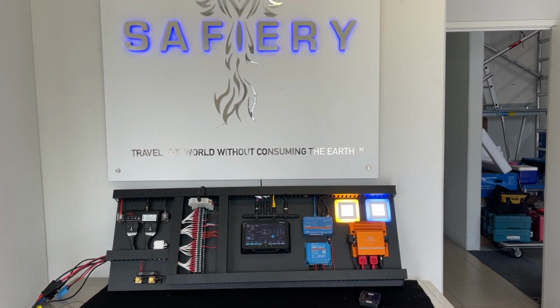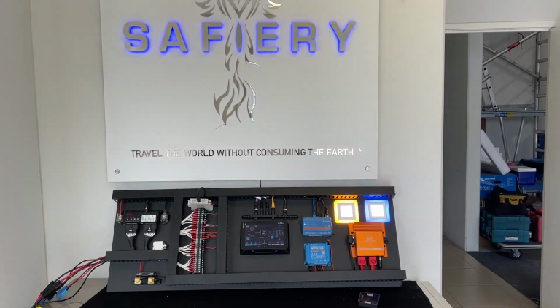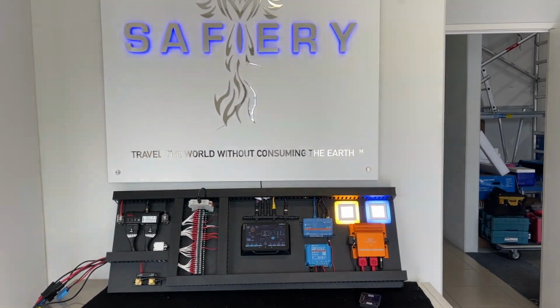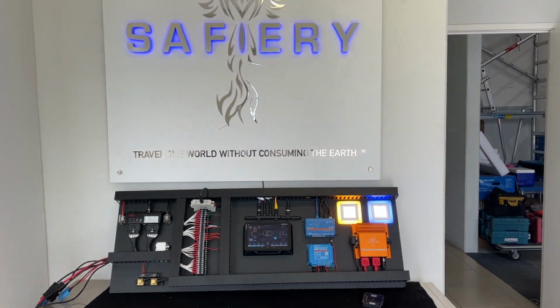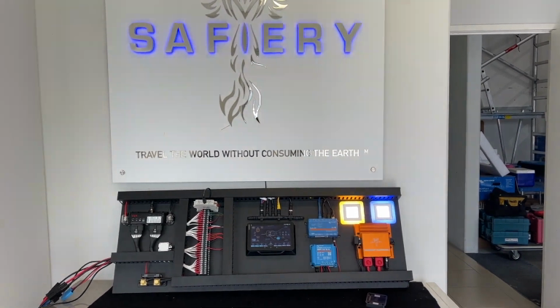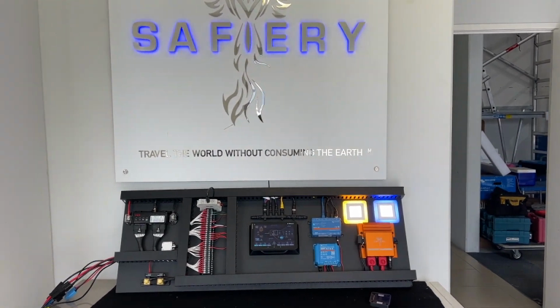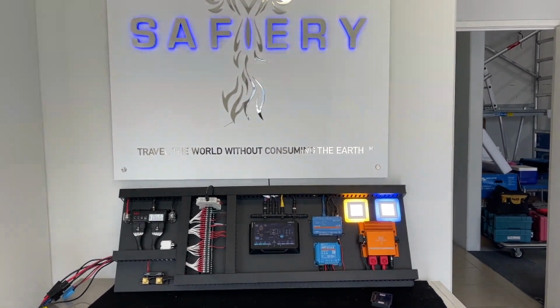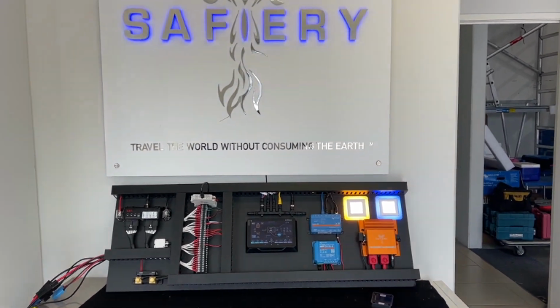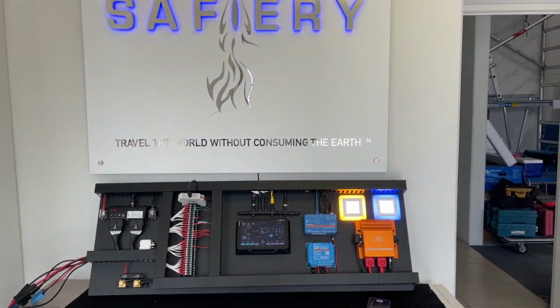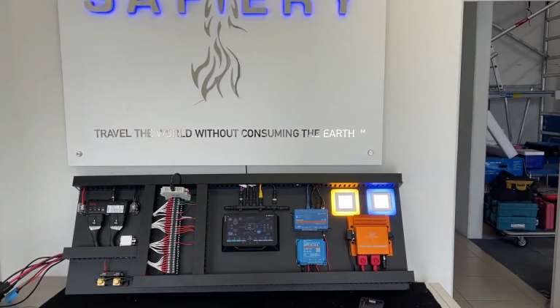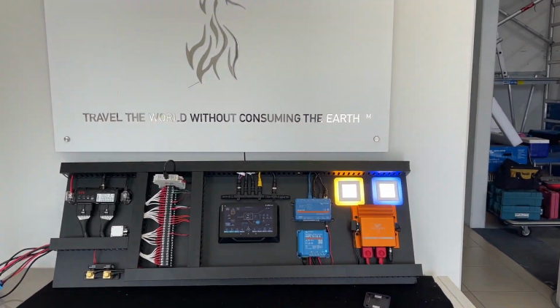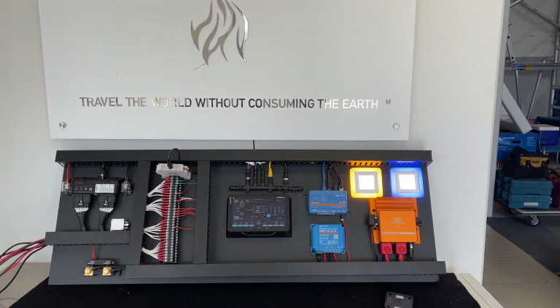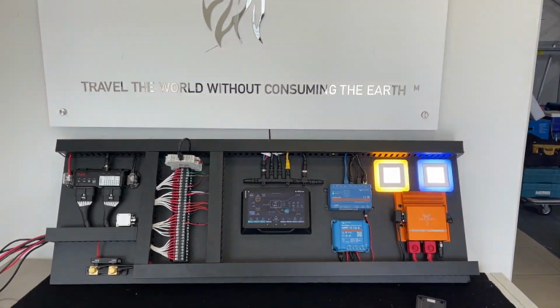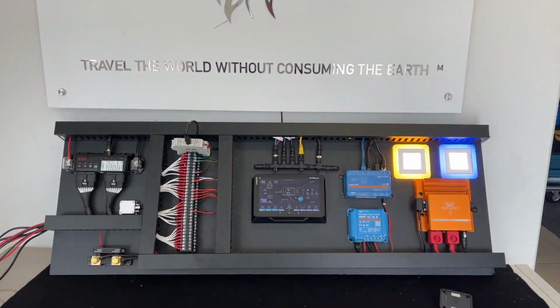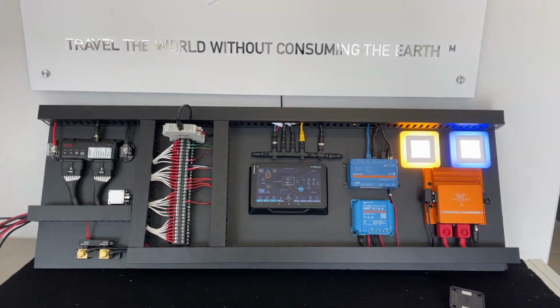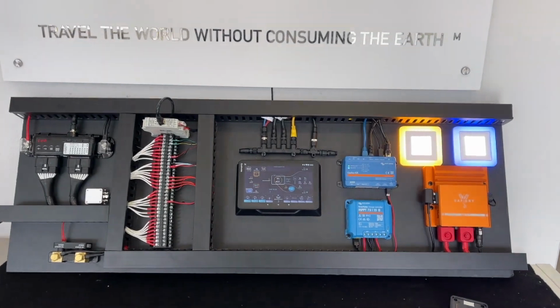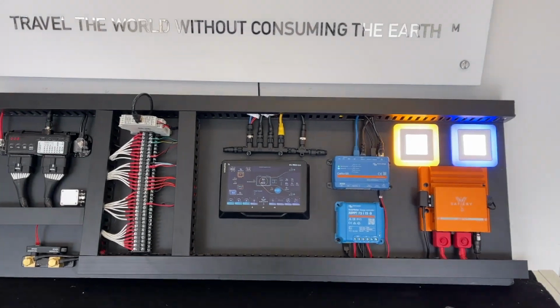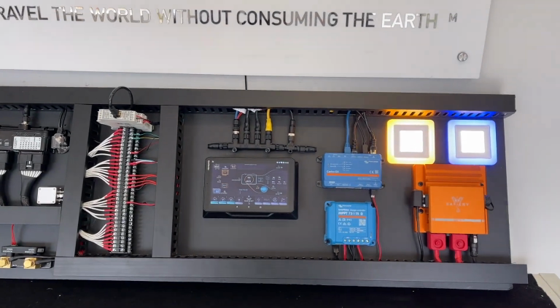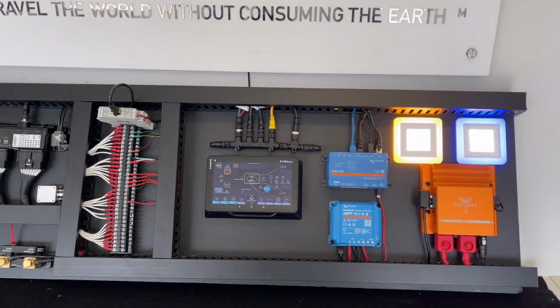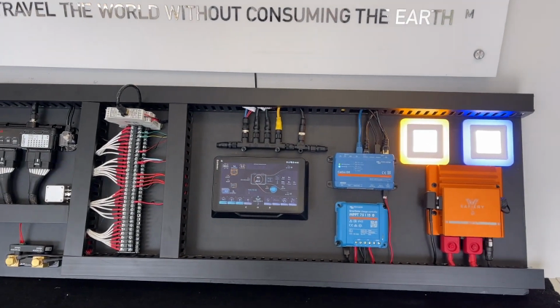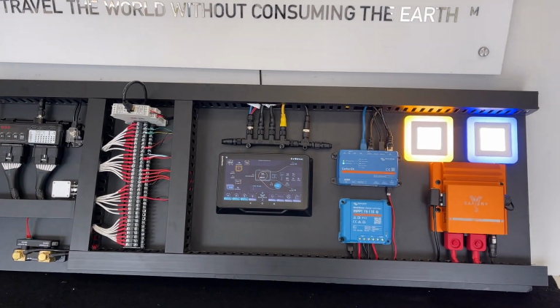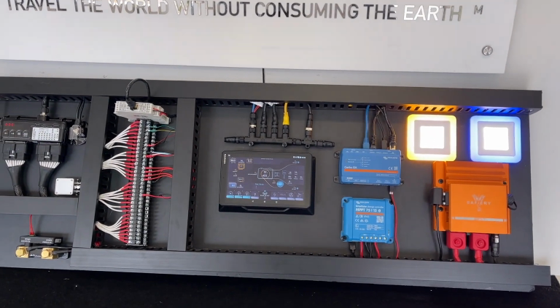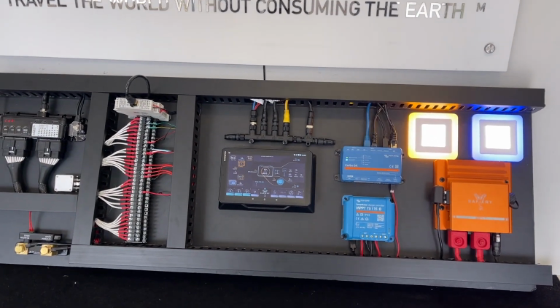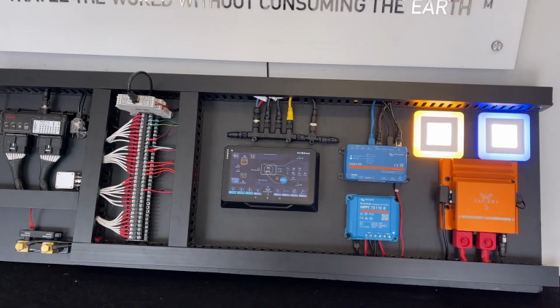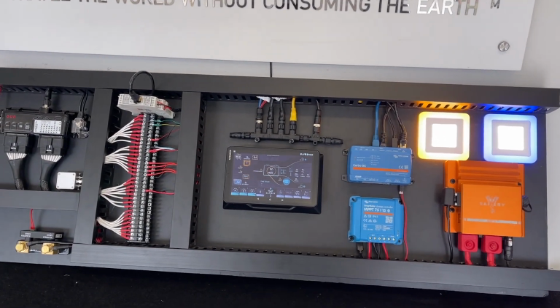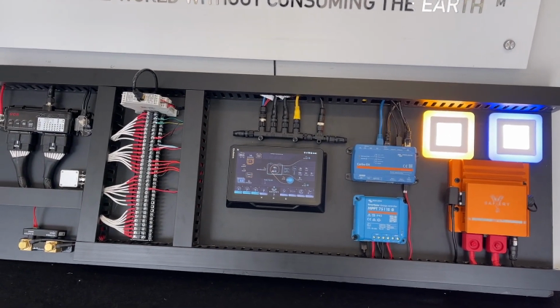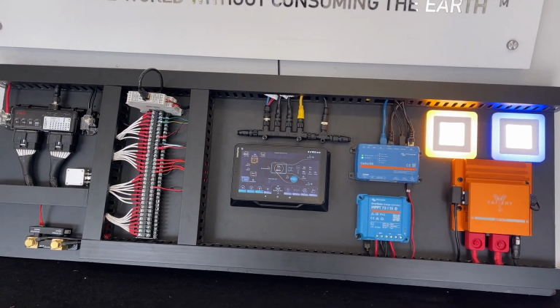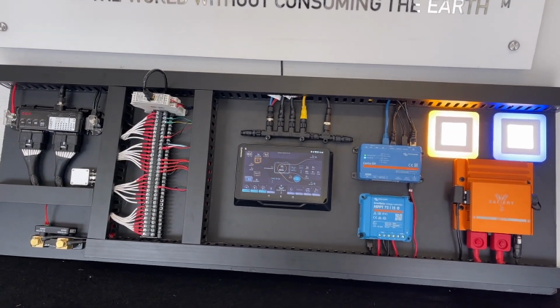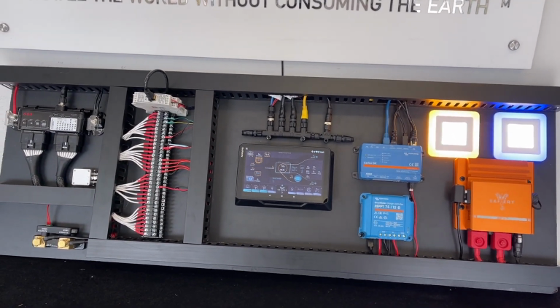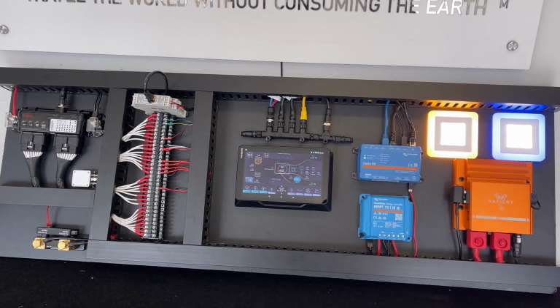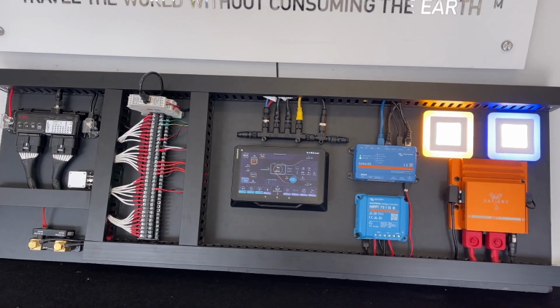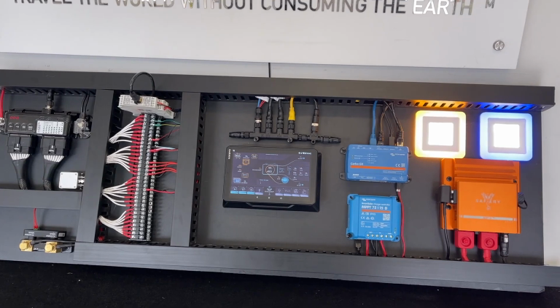Hi, Bruce from Safari, and it's a big day for us today. This is our final test board, and everything's functioning well for our Safari integrated digital switching.